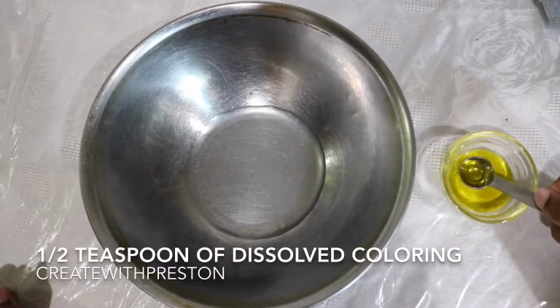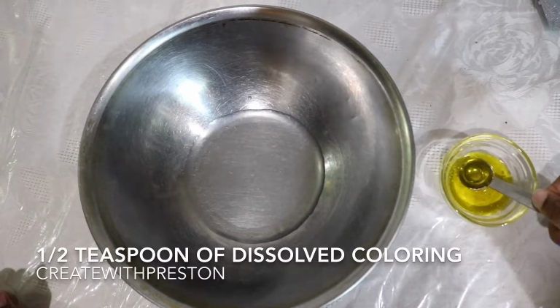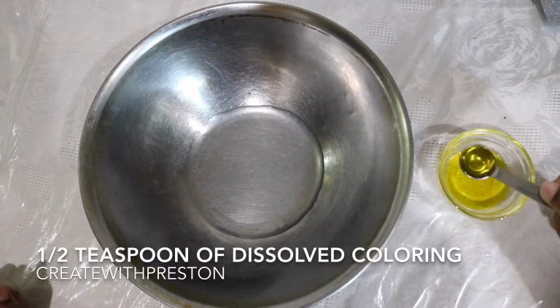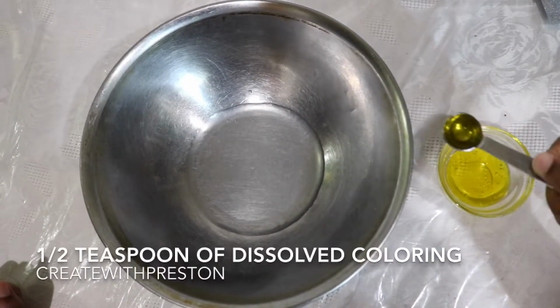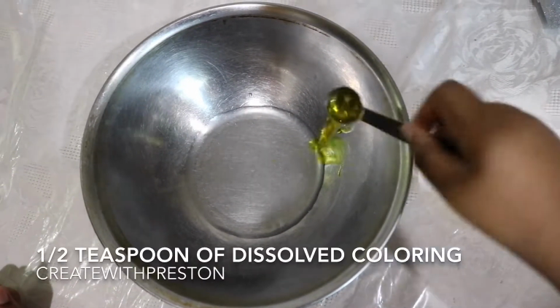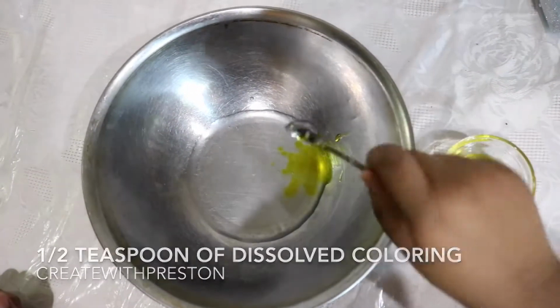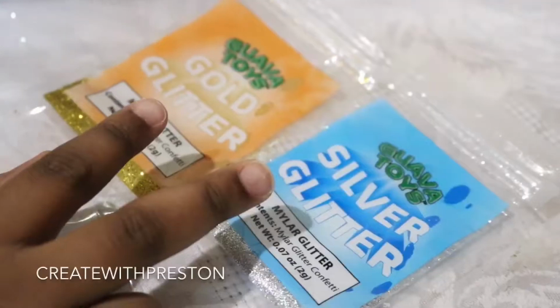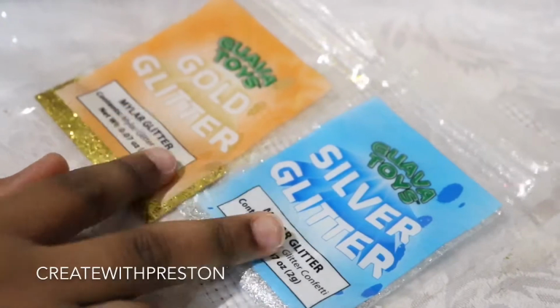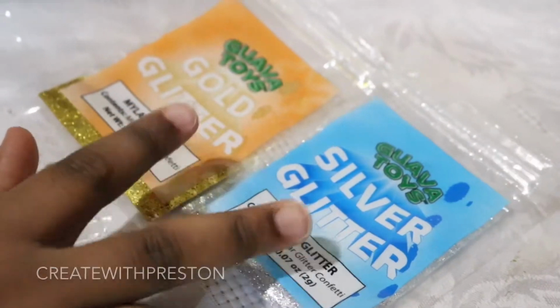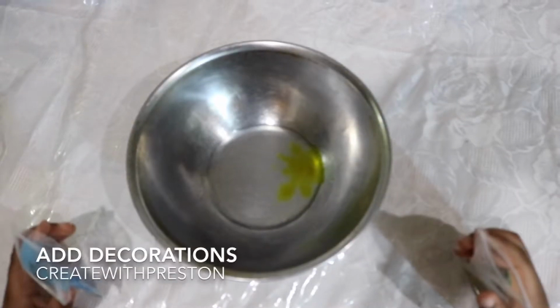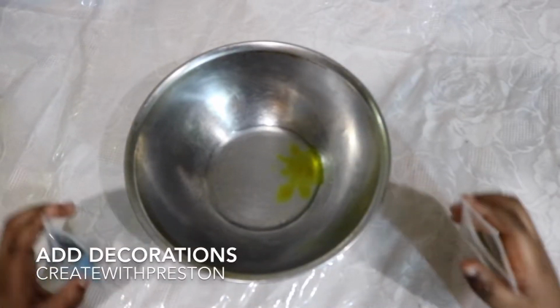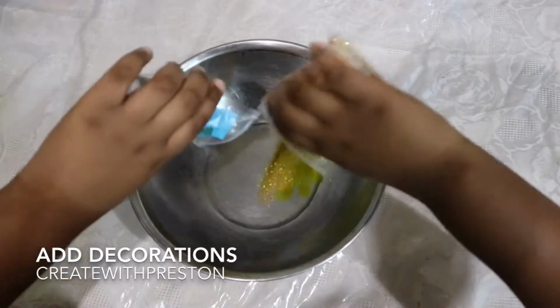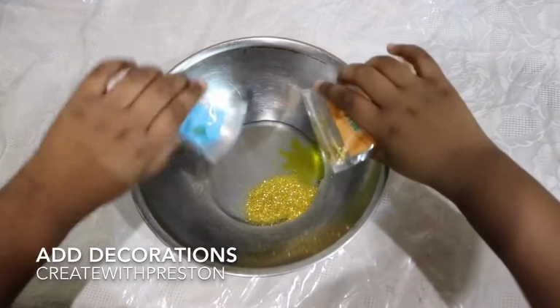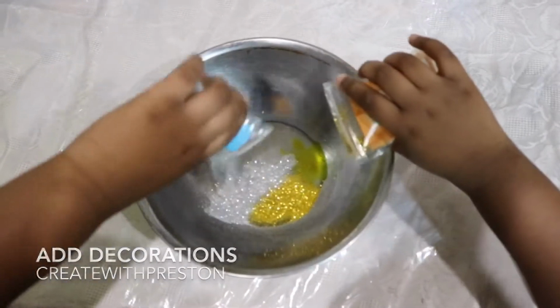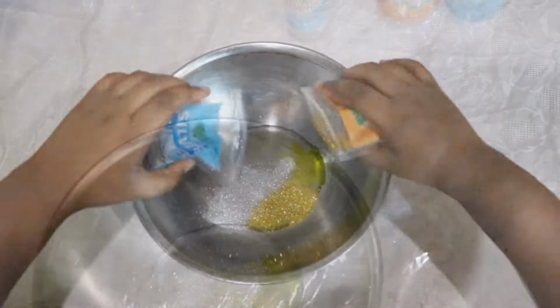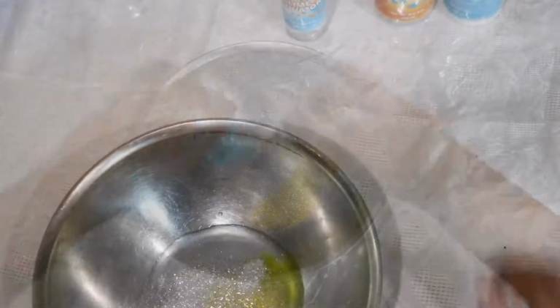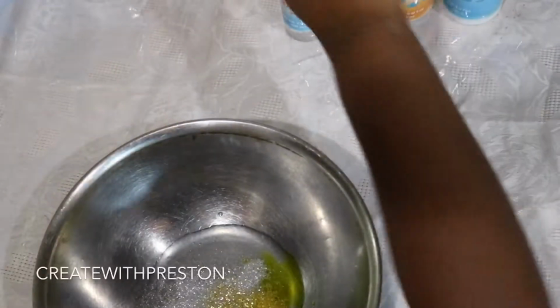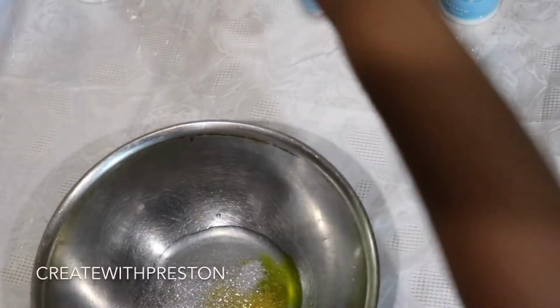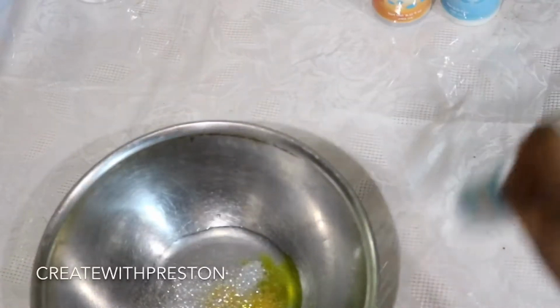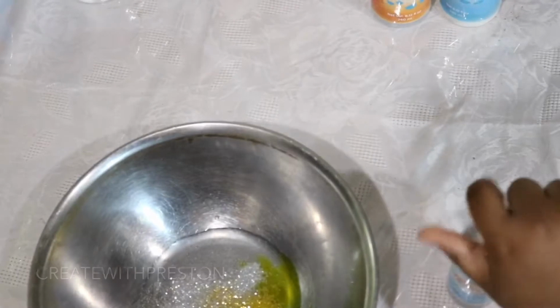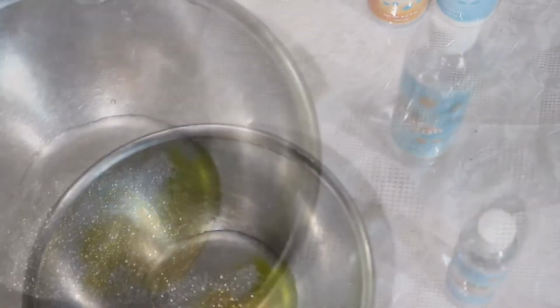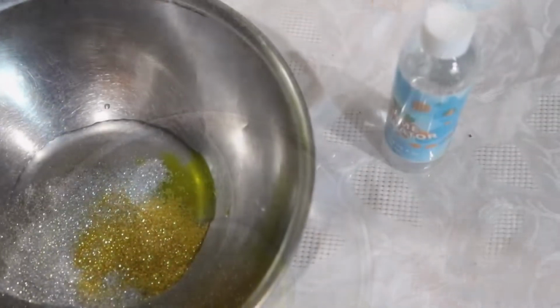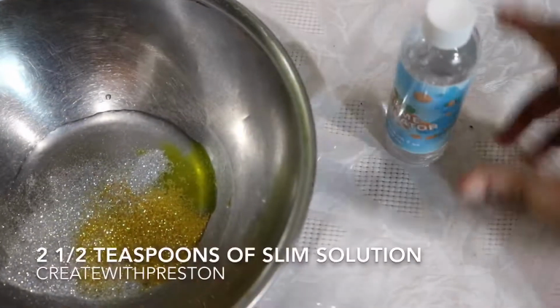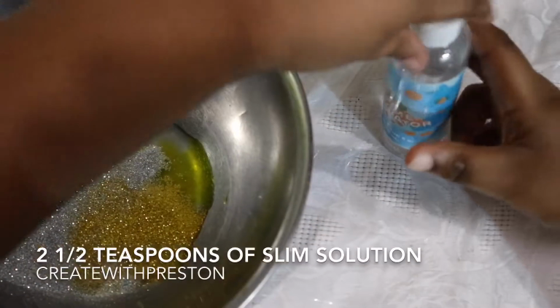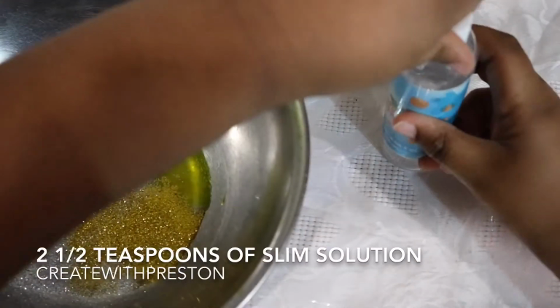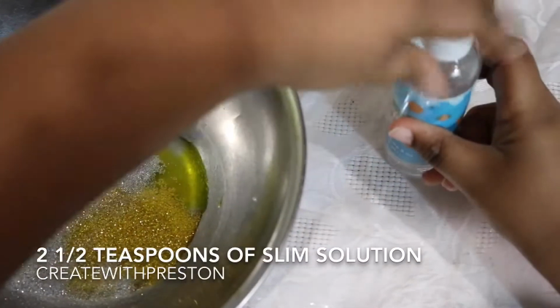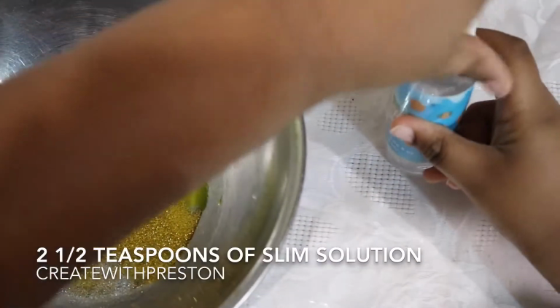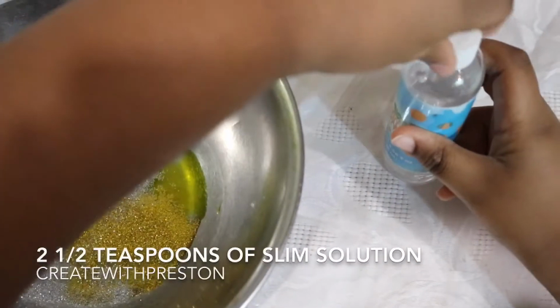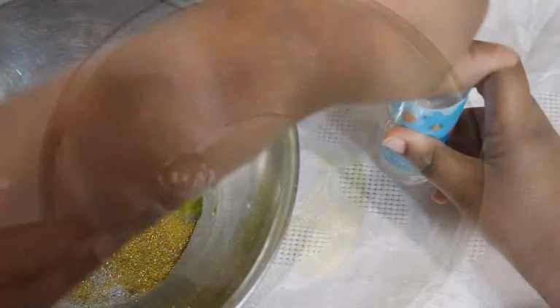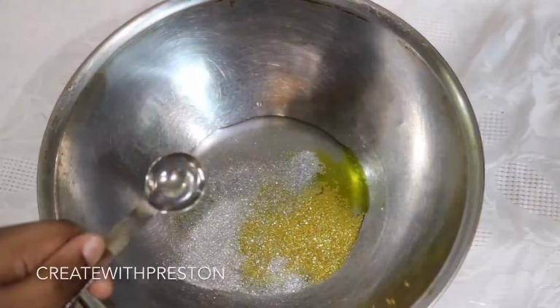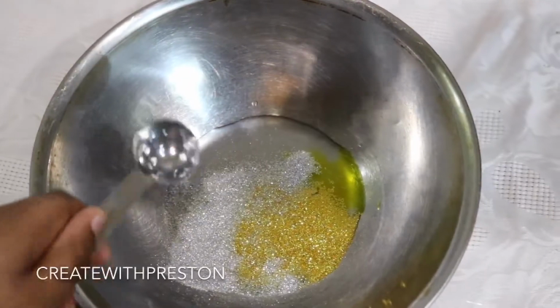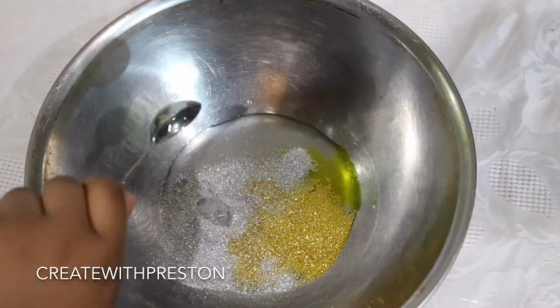Add half a teaspoon of dissolved coloring to your bowl. Go ahead and start adding your glitter decorations. Now you'll take your slime activator and add 2.5 teaspoons to your mixture as well.